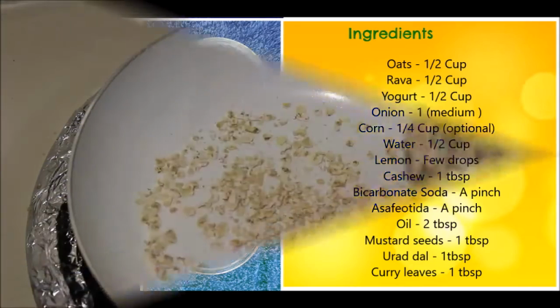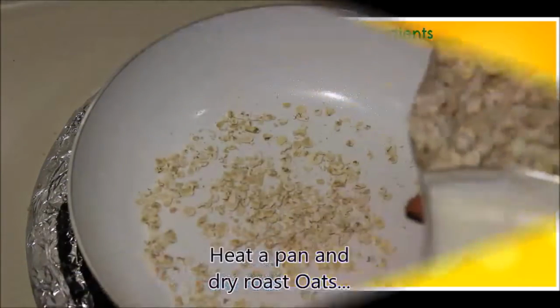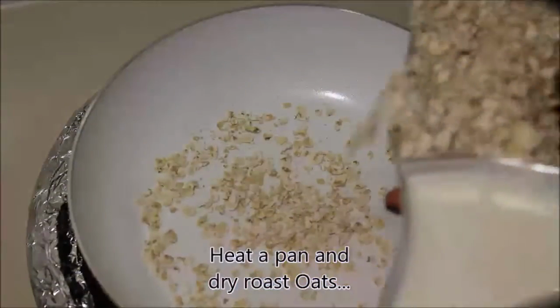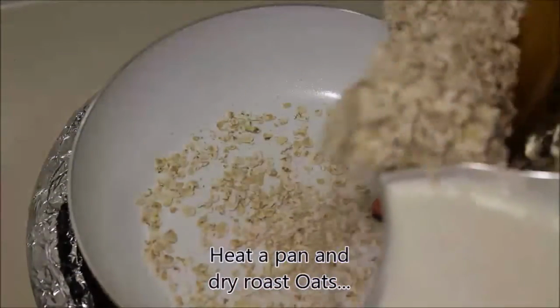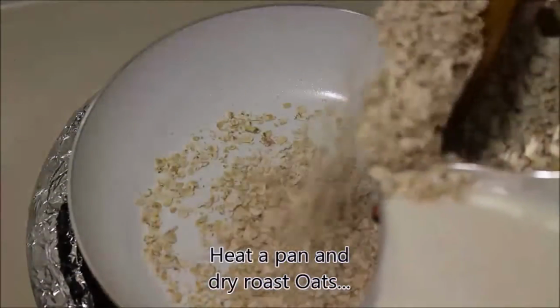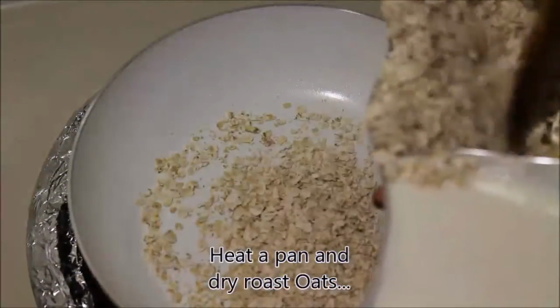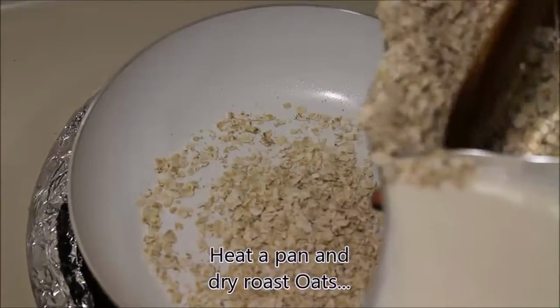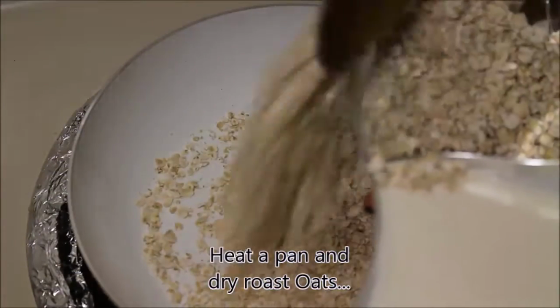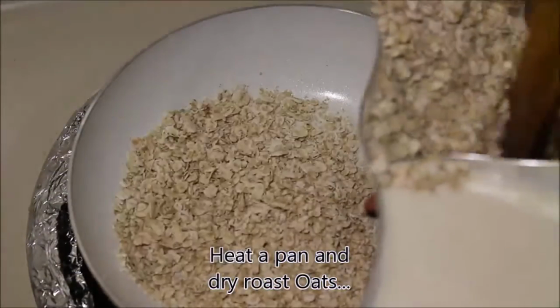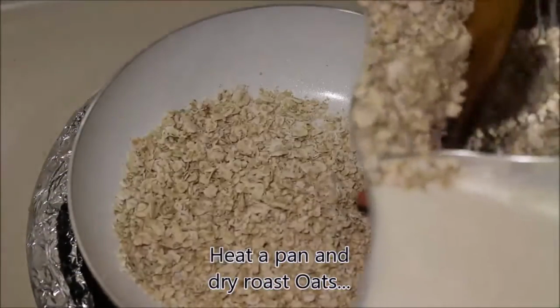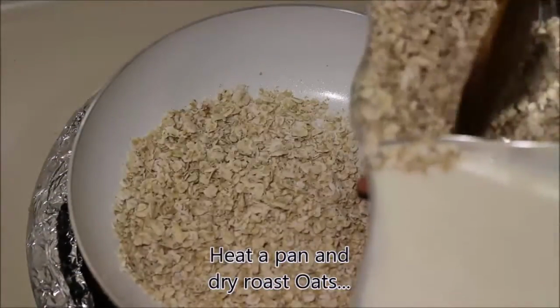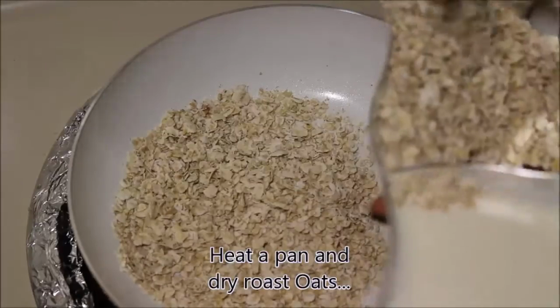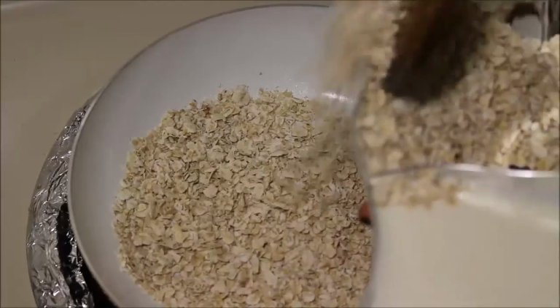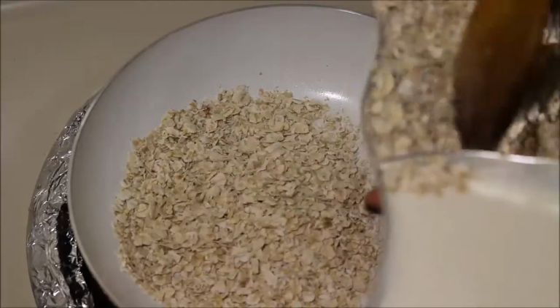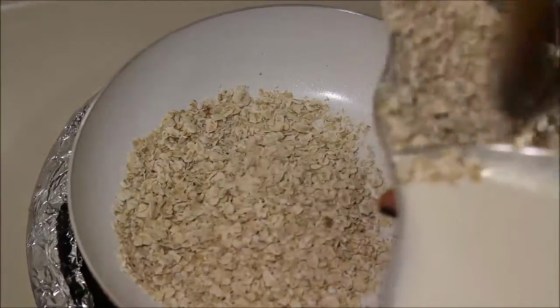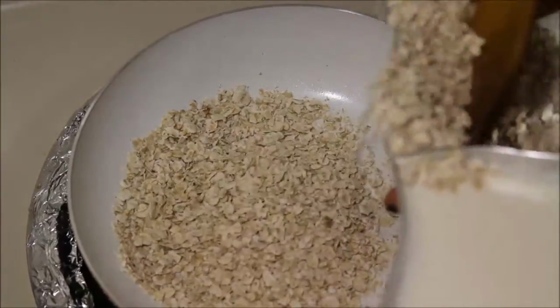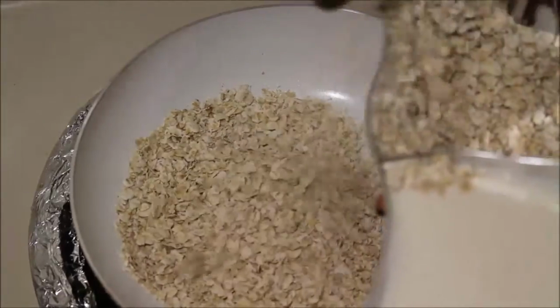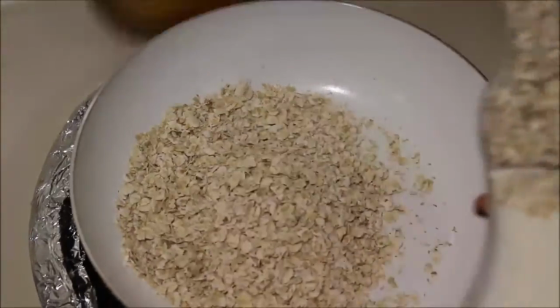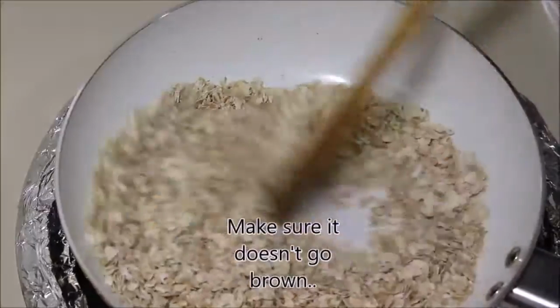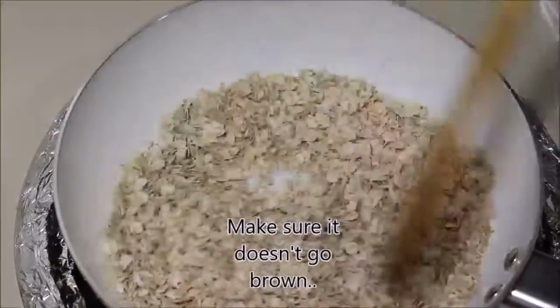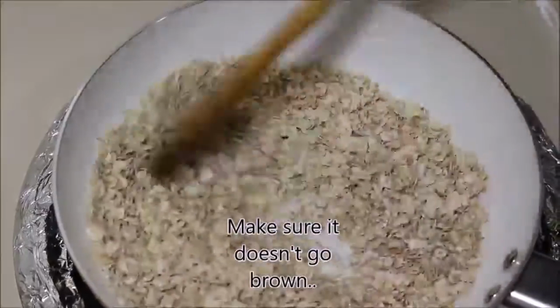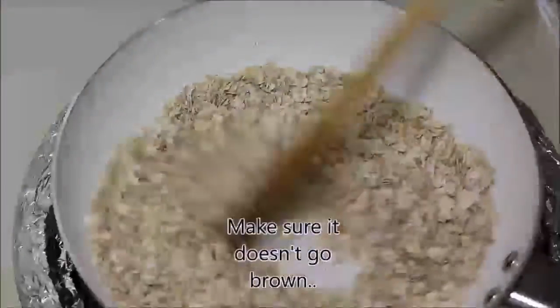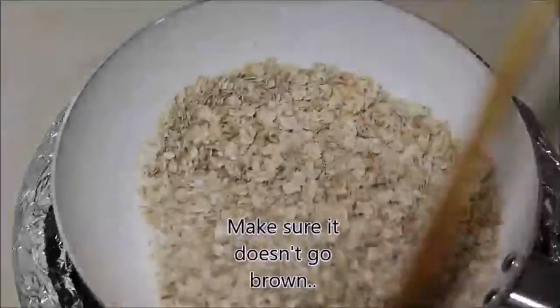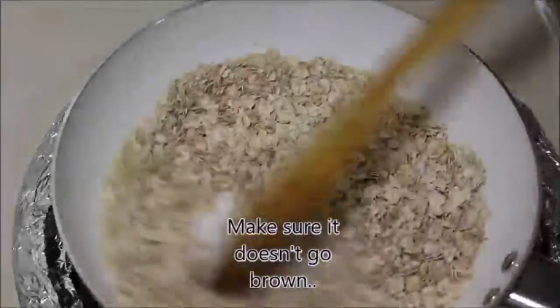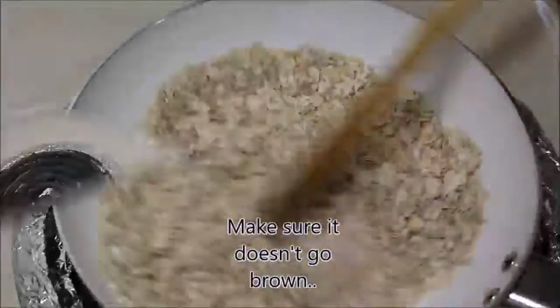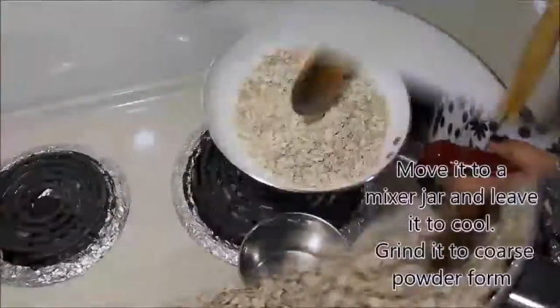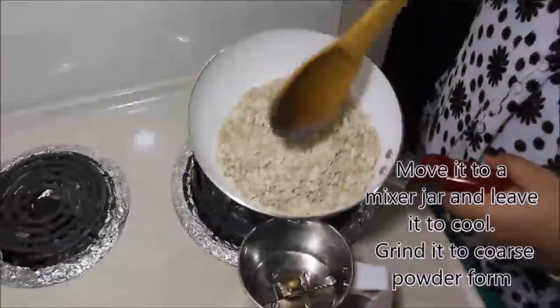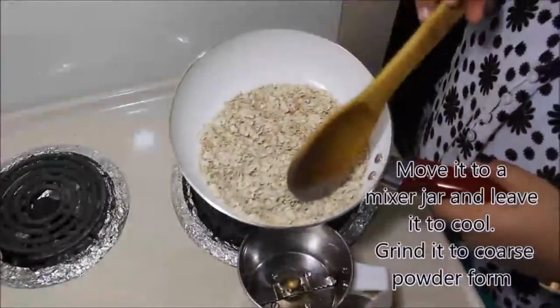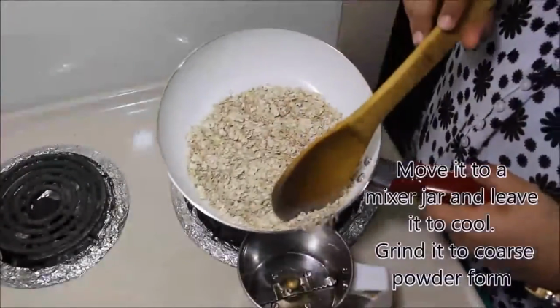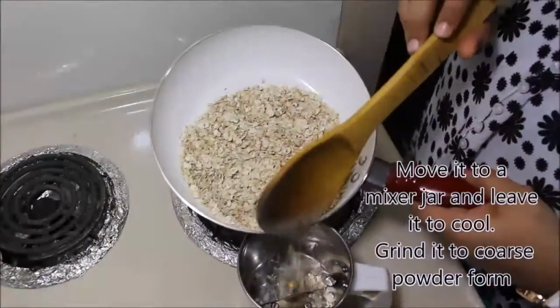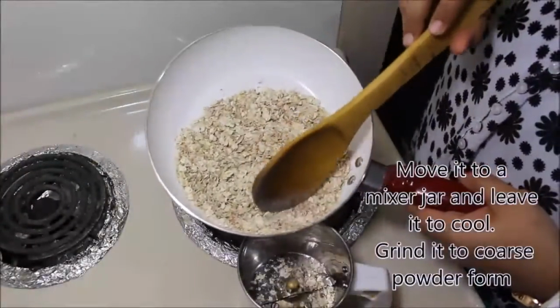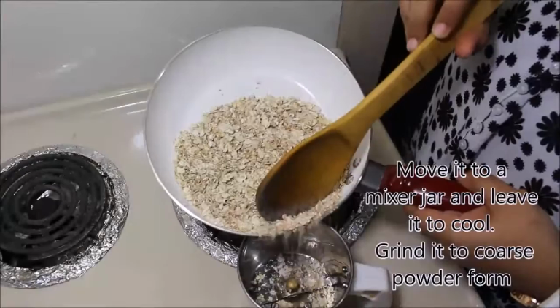First, heat a pan and add required amount of oats and dry roast it for few minutes. Let it cool for few minutes and then grind it in coarse powder form.